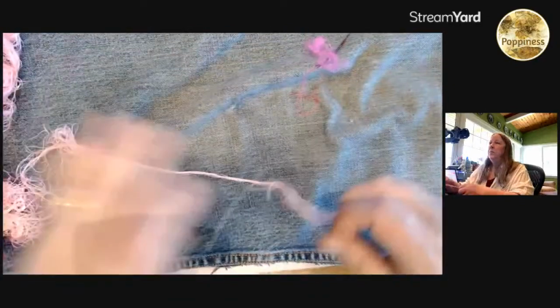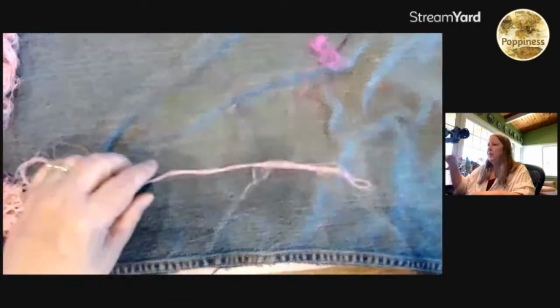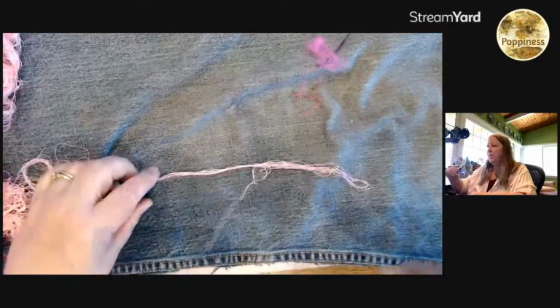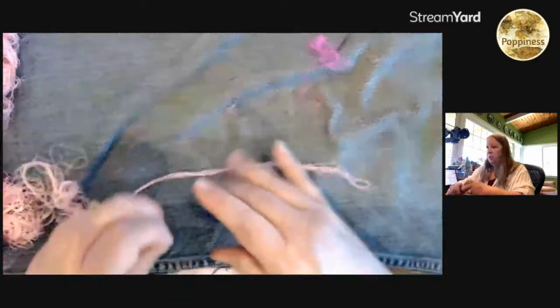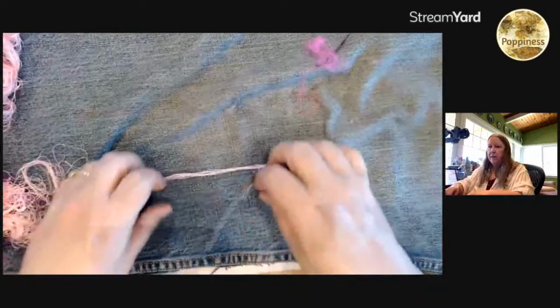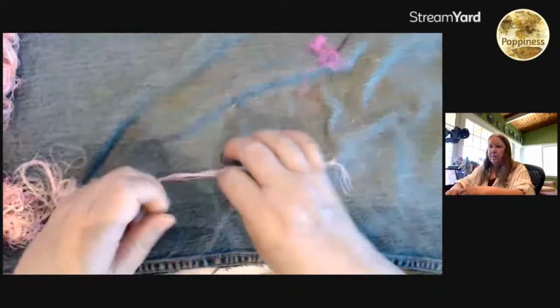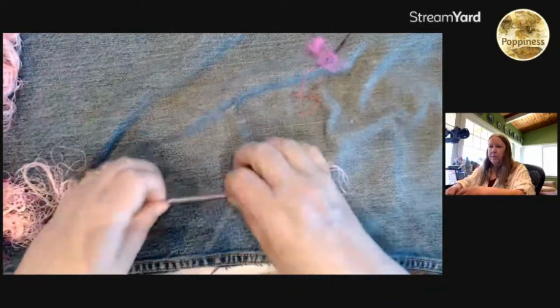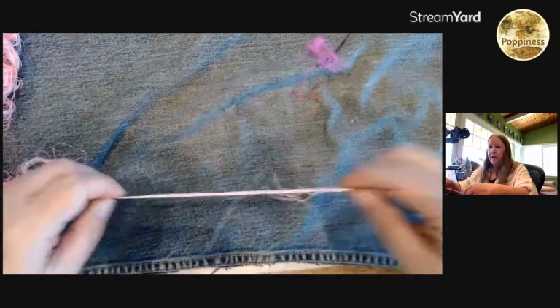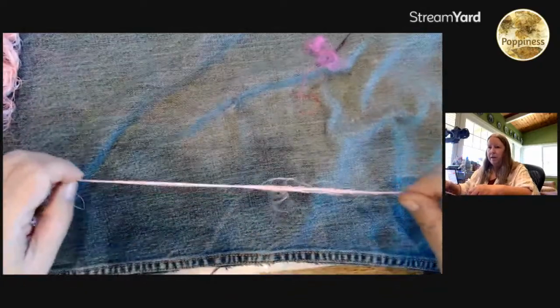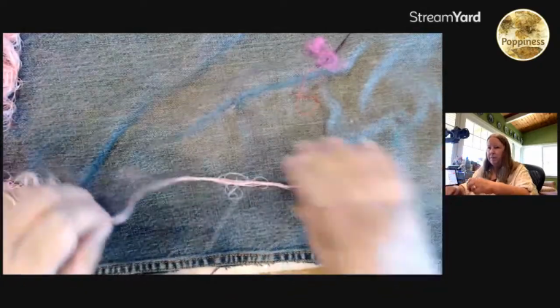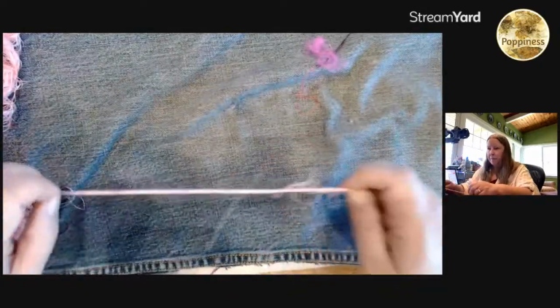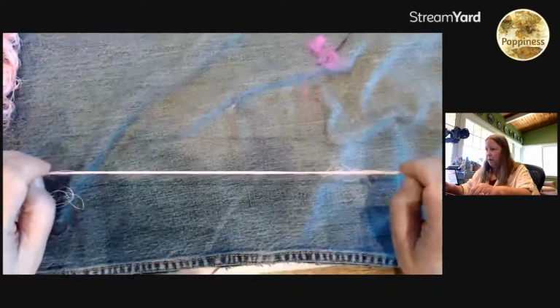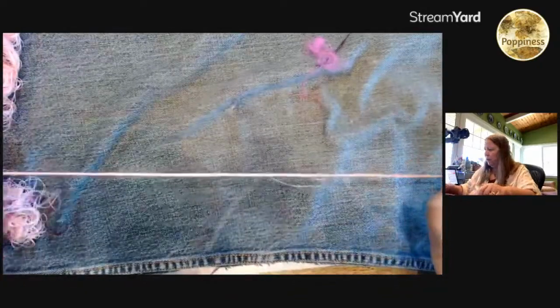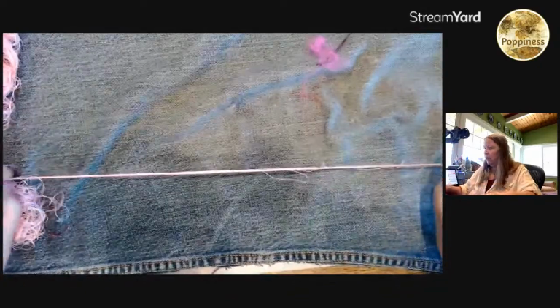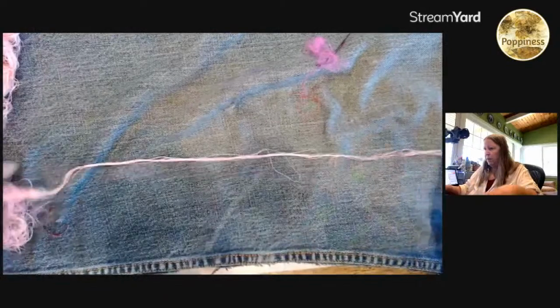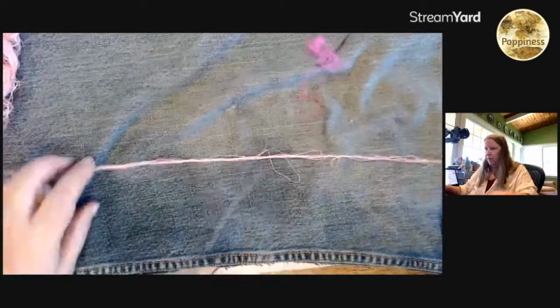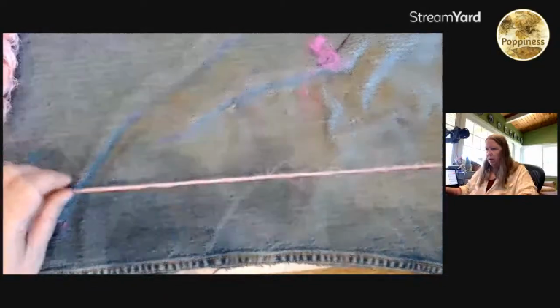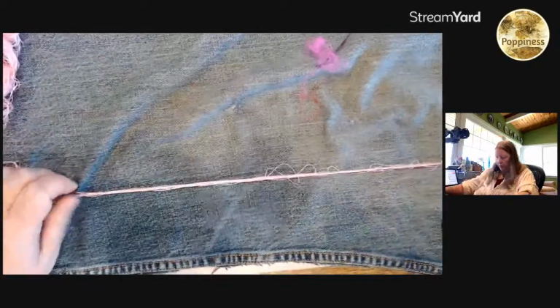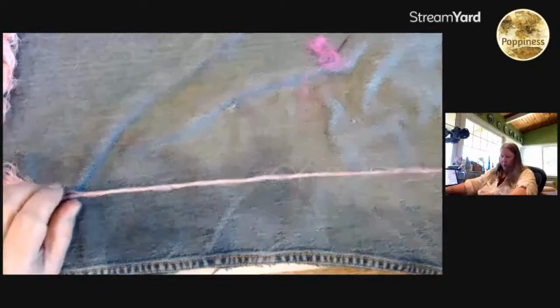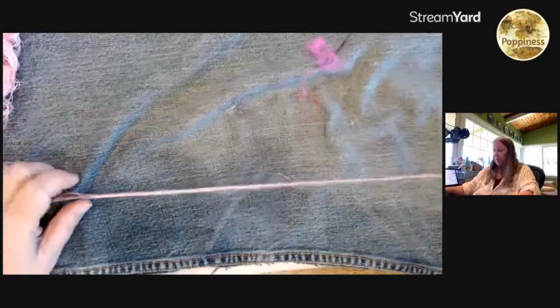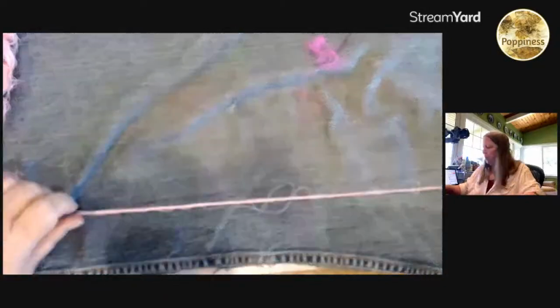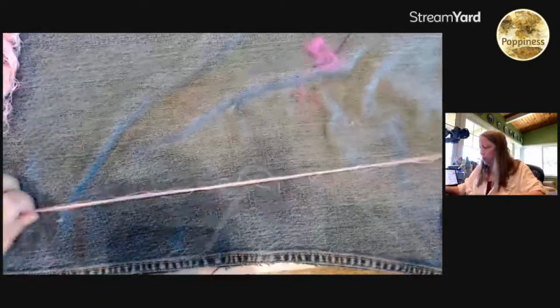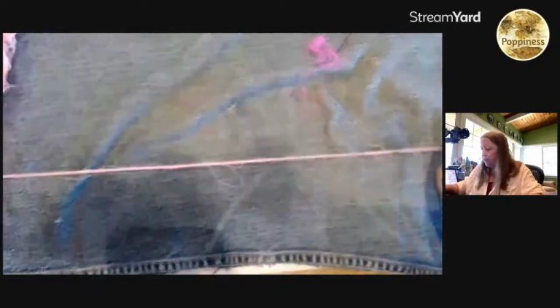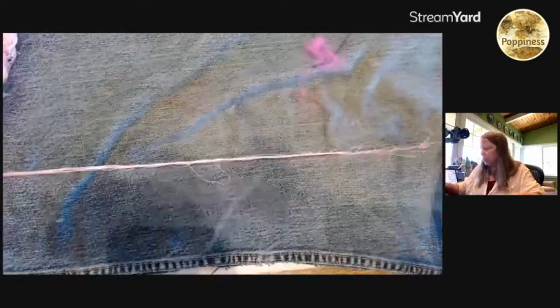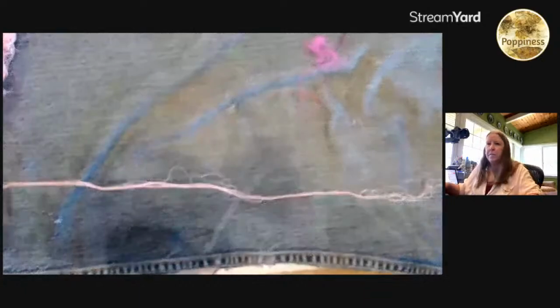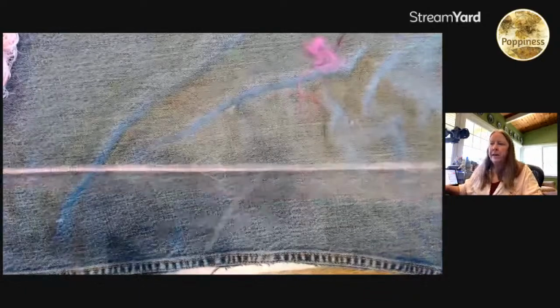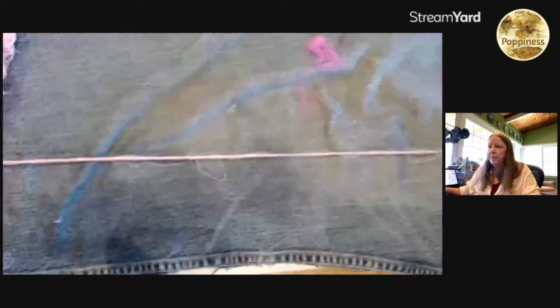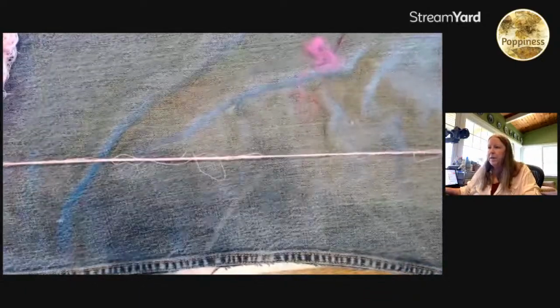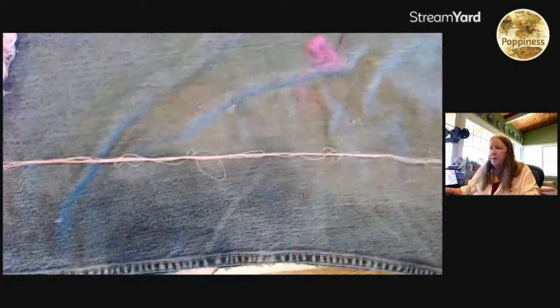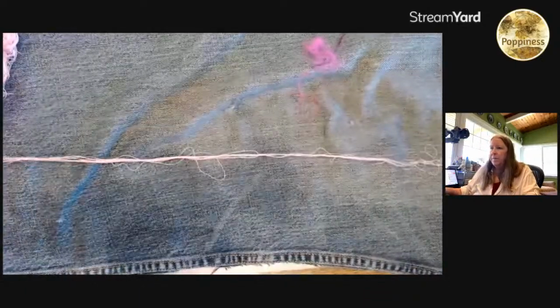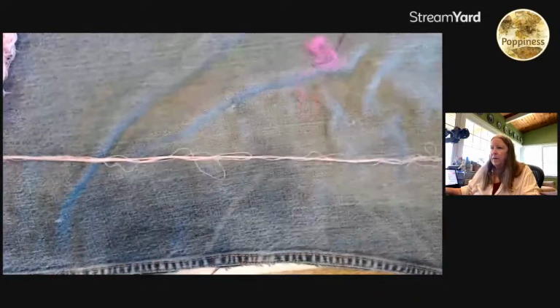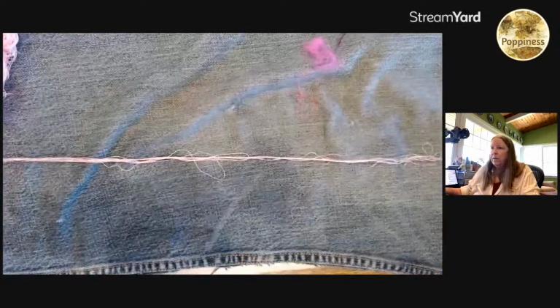Let me set this camera so you guys can see better. It's right in the middle of where I would be looking for the chat. Oh well, there's always technical adjustments to make, right?